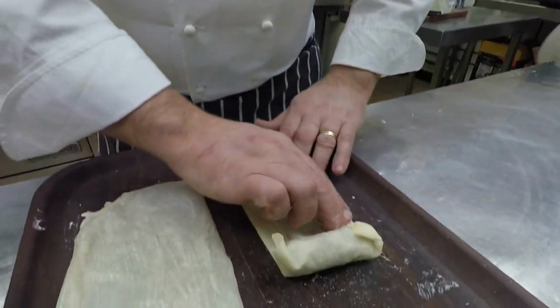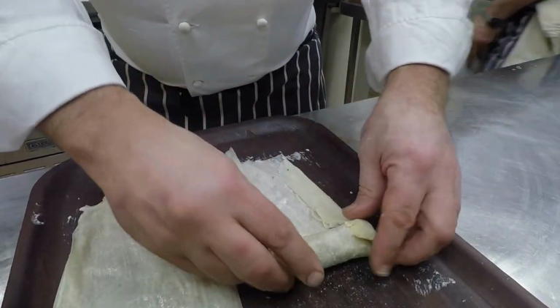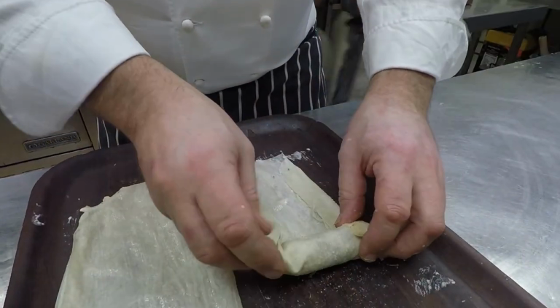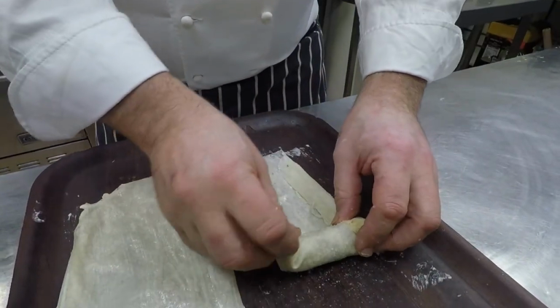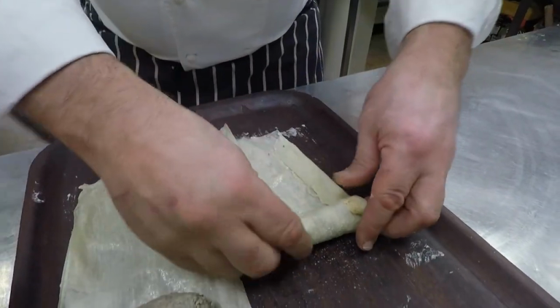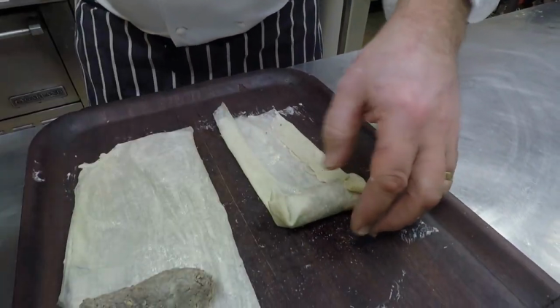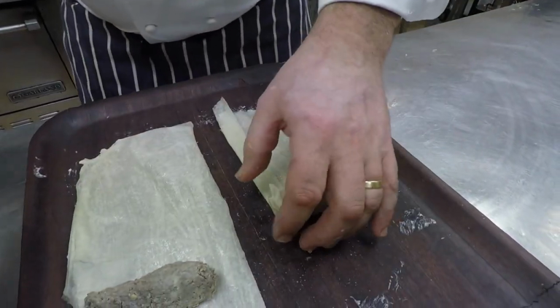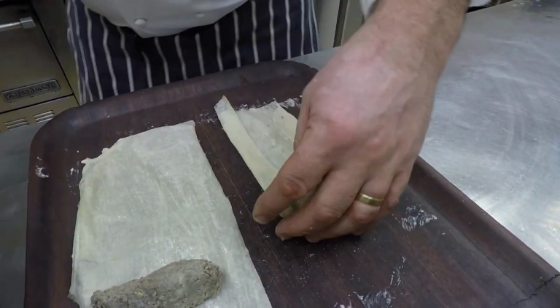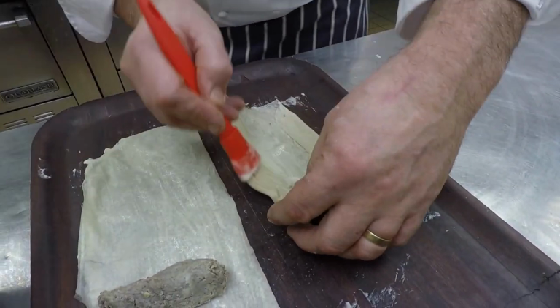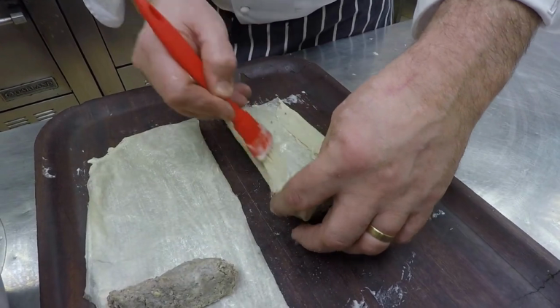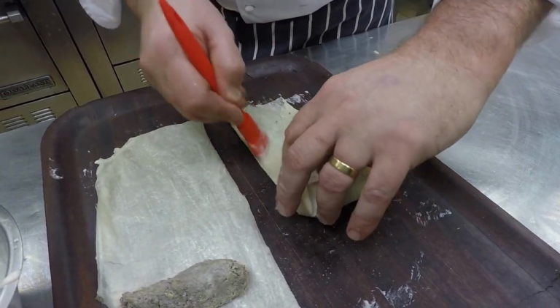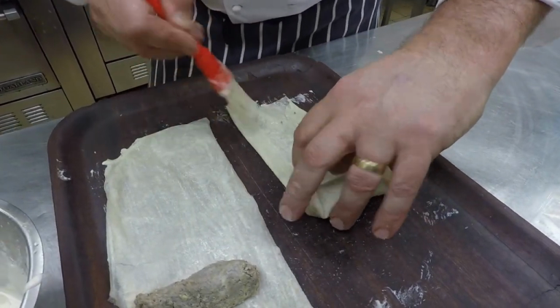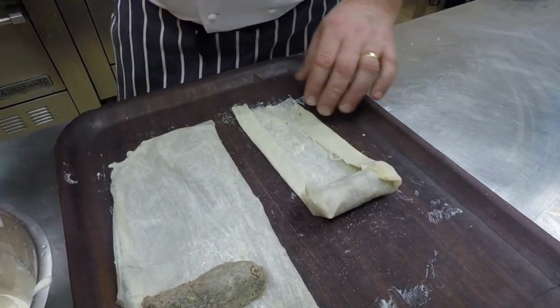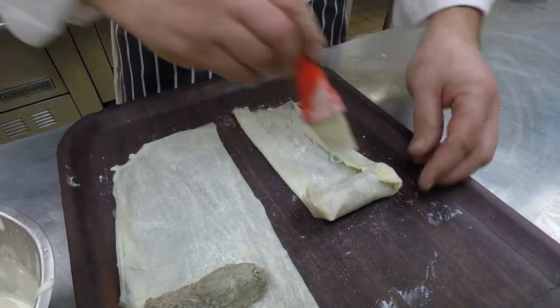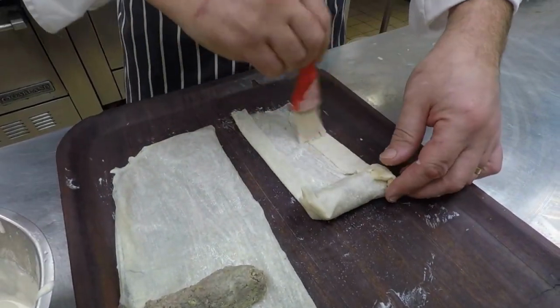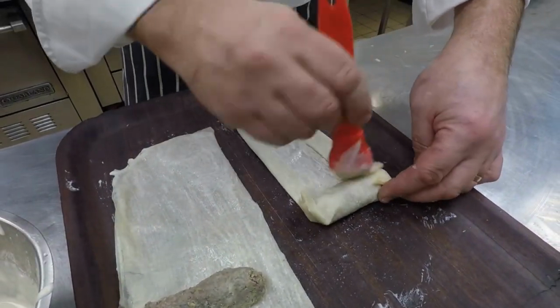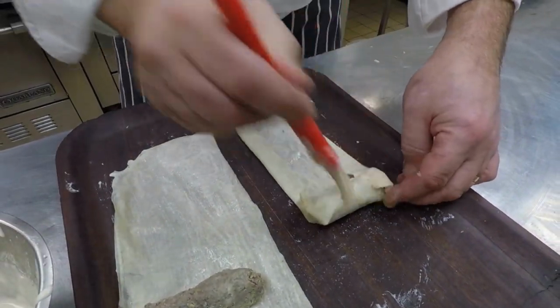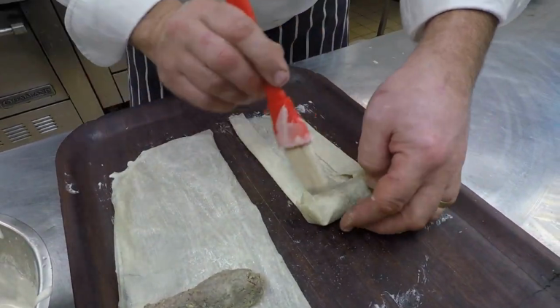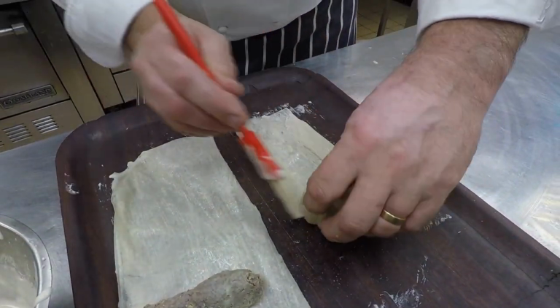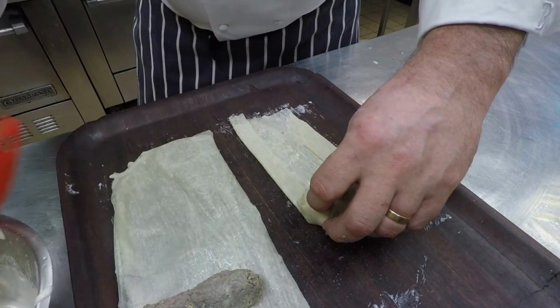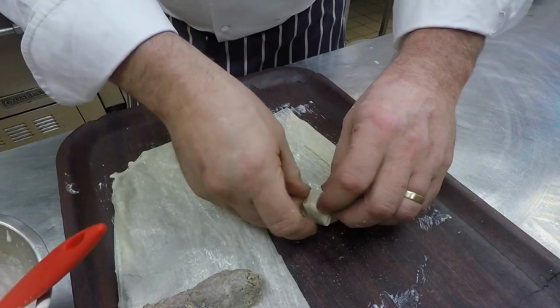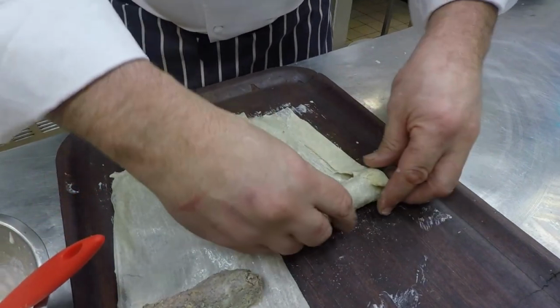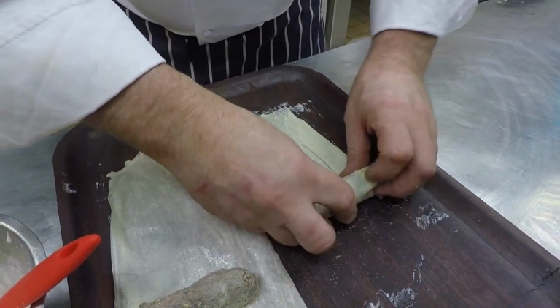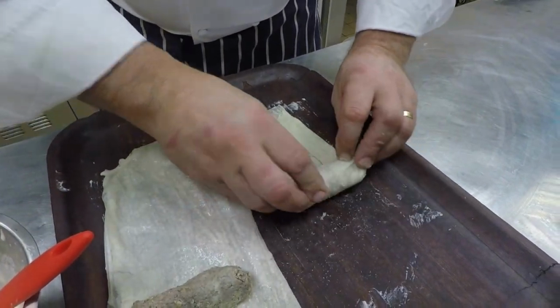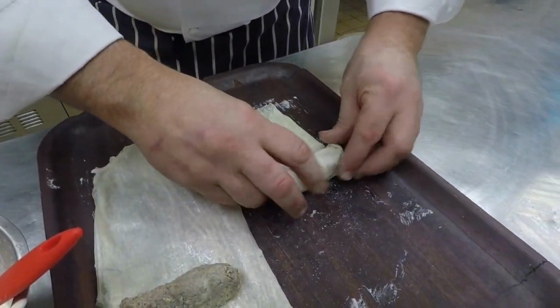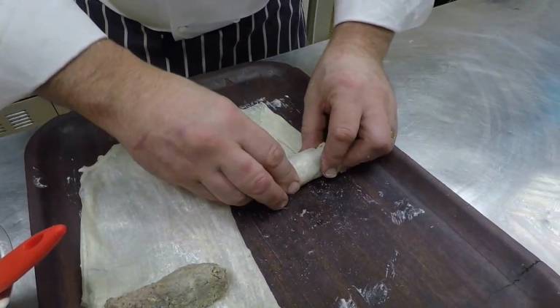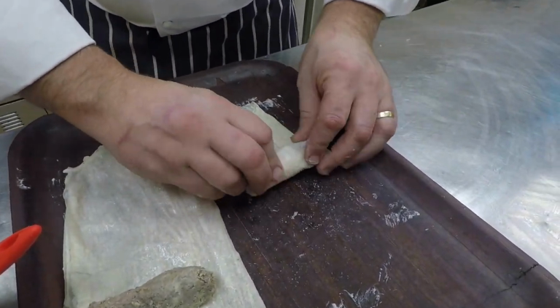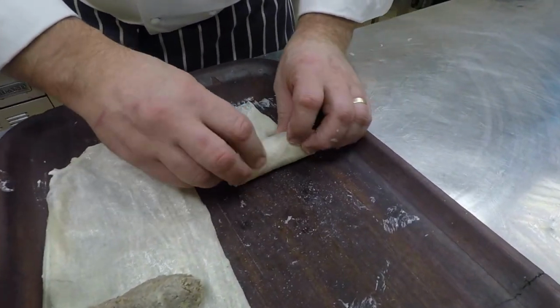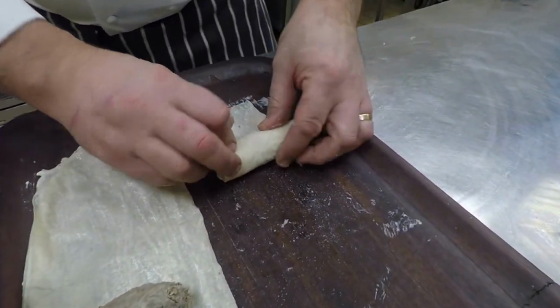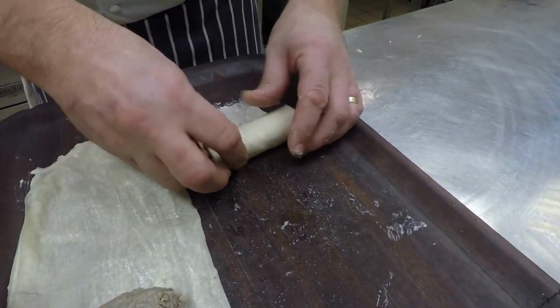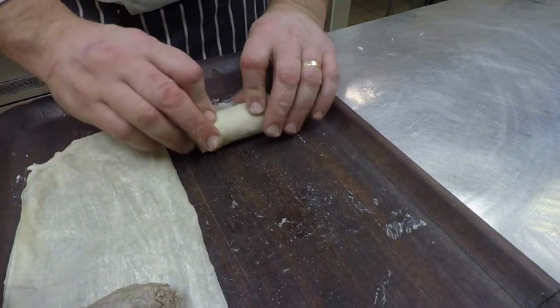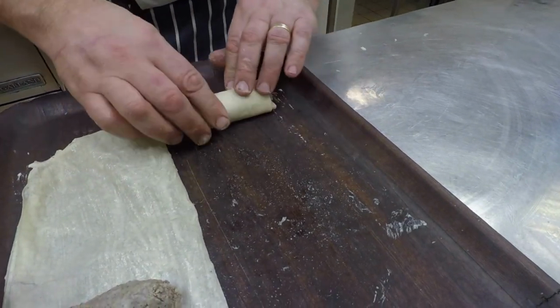Just make sure that it's sealed, a little bit more on the inside of the pastry. This means when I'm rolling it, it's nice and tight — it's all sealed in.